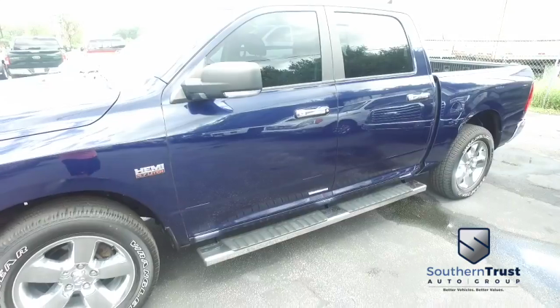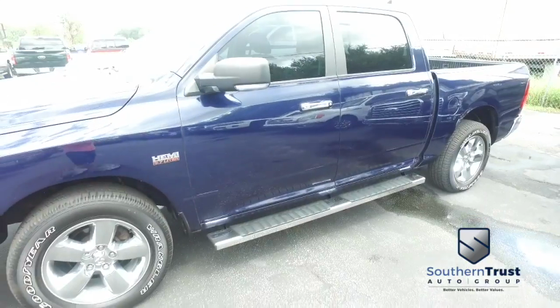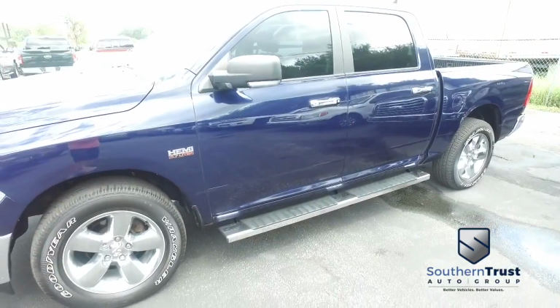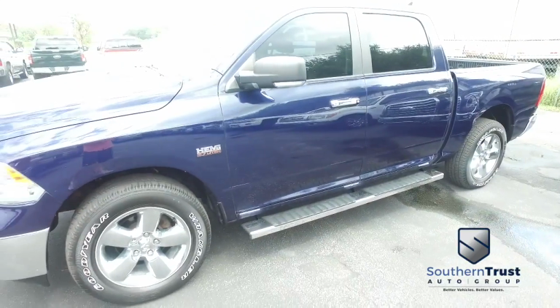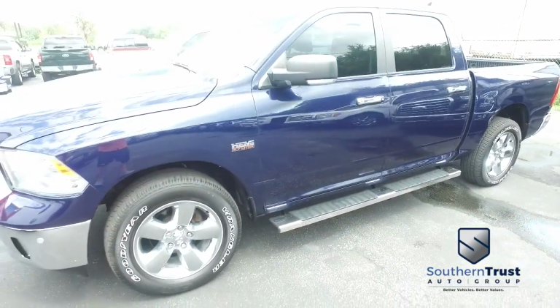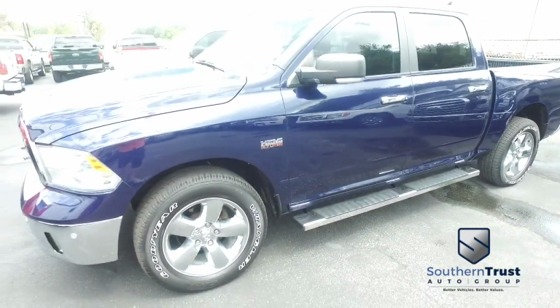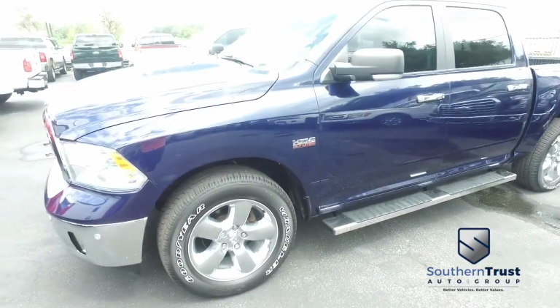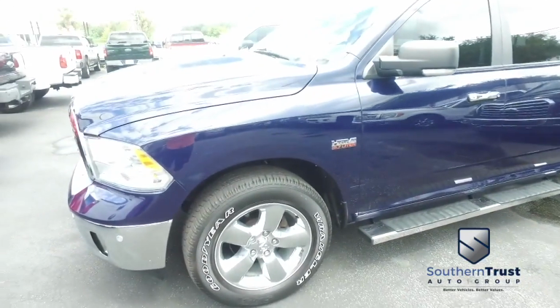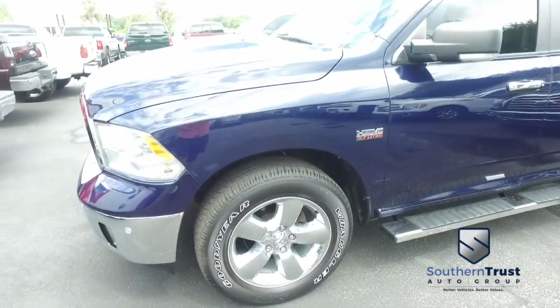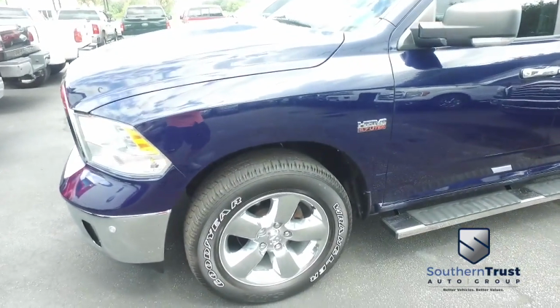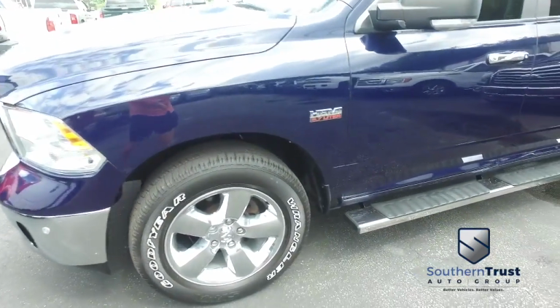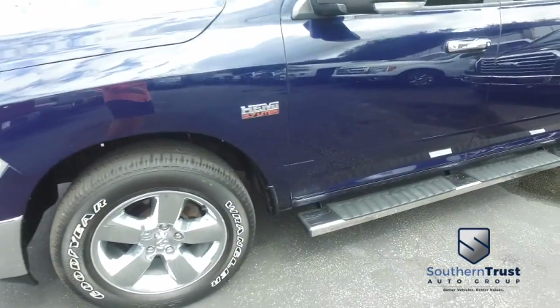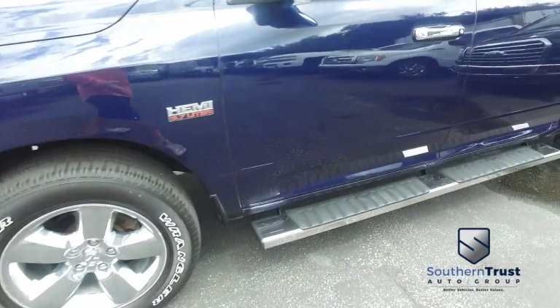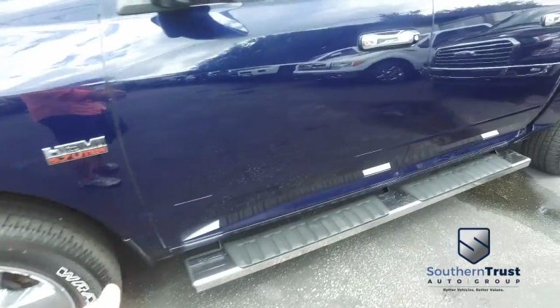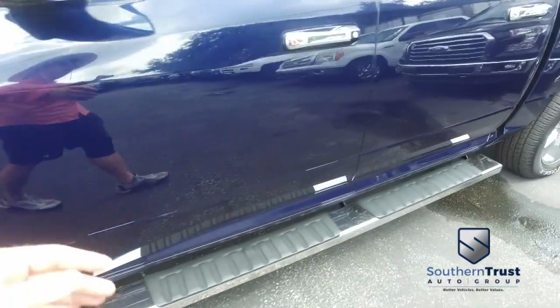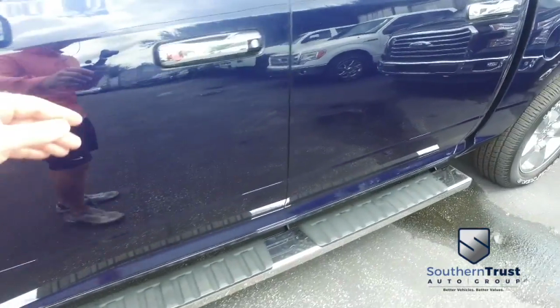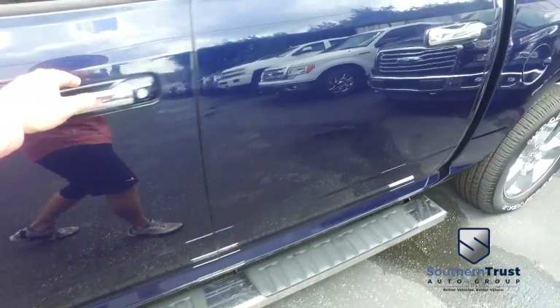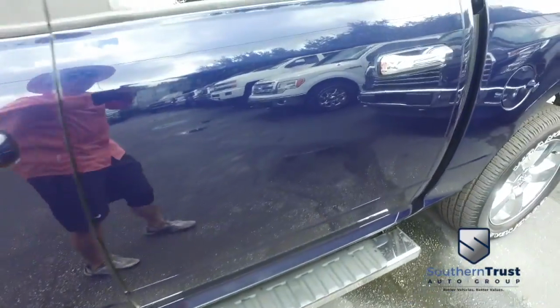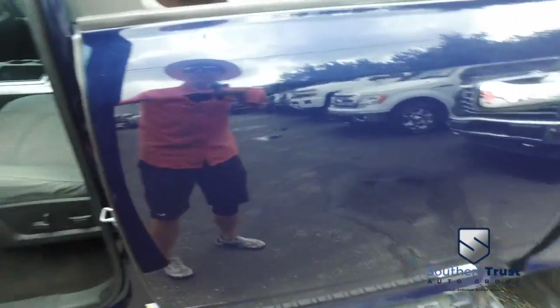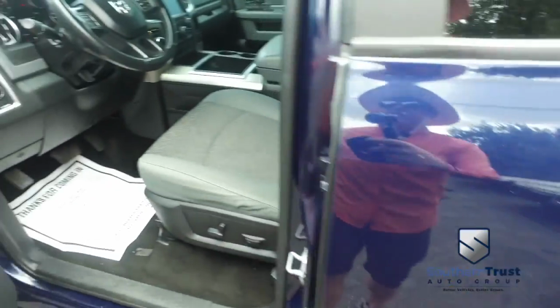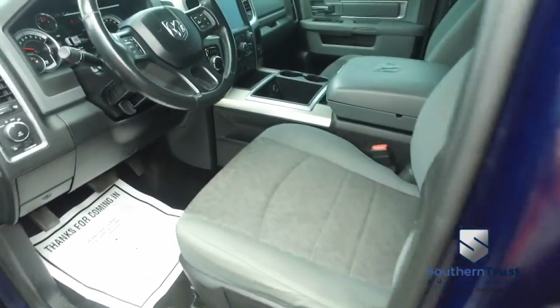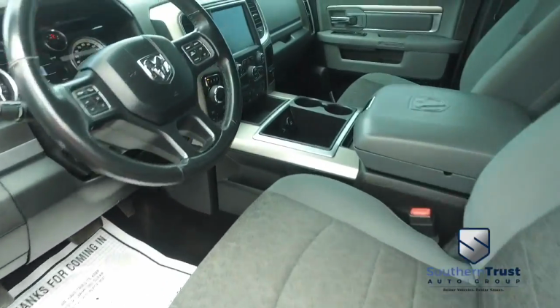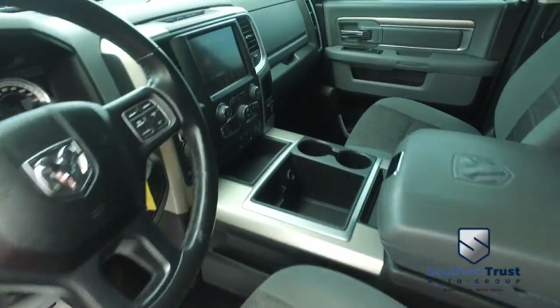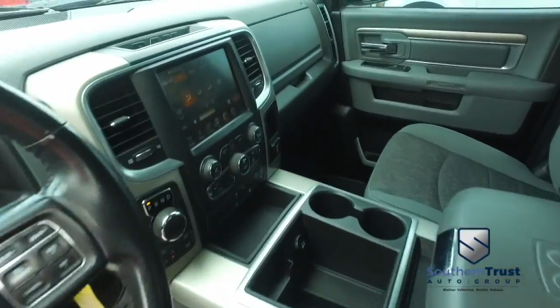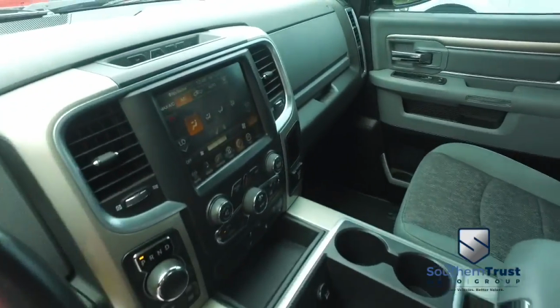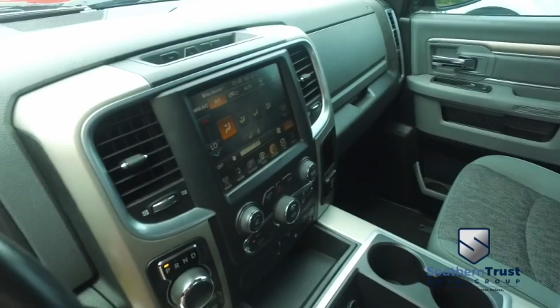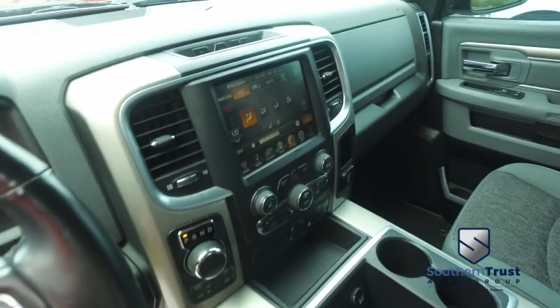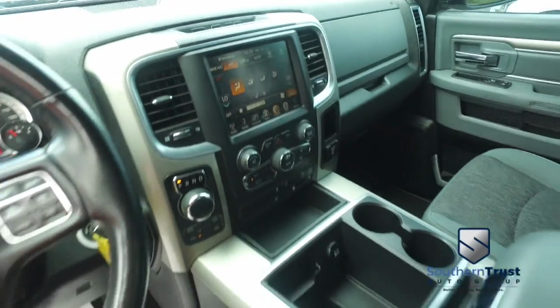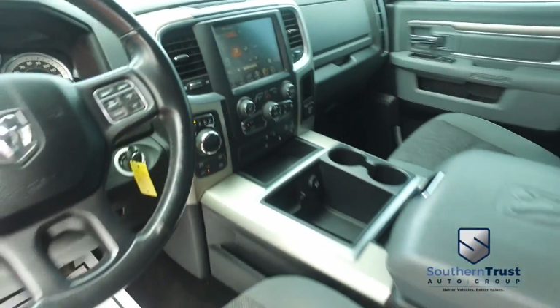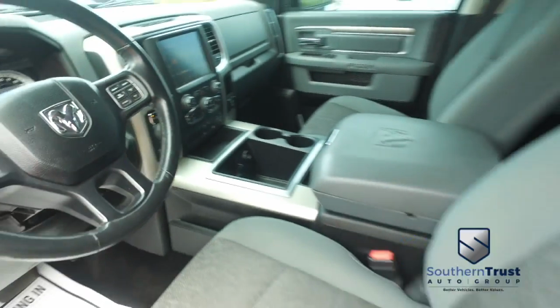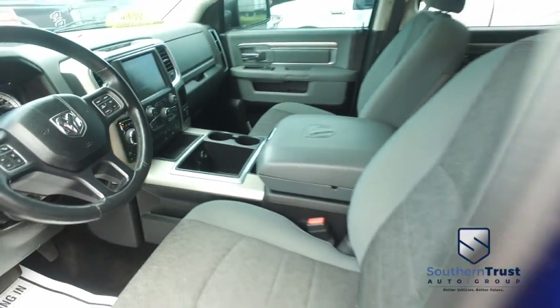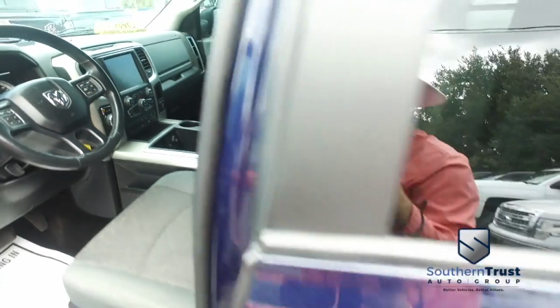Power slider window, tow package alarm, front and back sensors to help you in and out of tight parallel parking spots. You've got that Uconnect navigation, CD, MP3, Bluetooth, touchscreen LCD system.